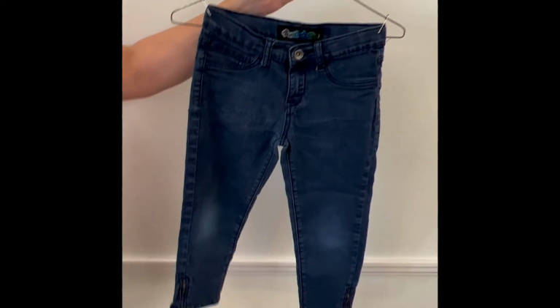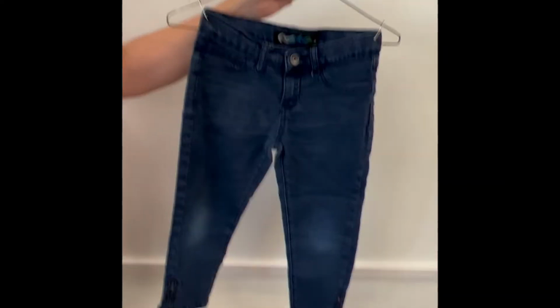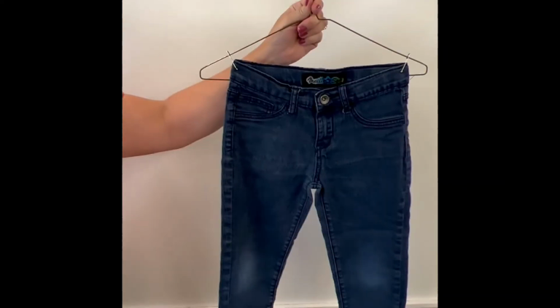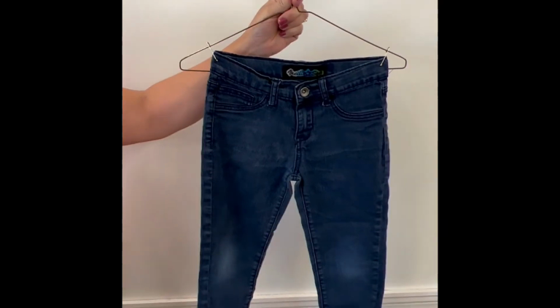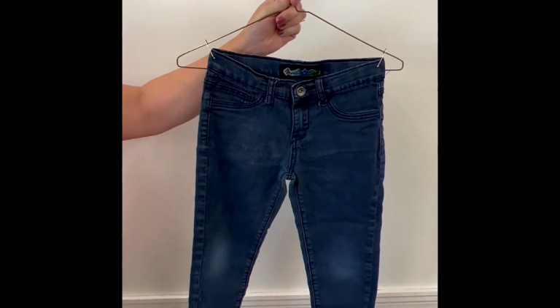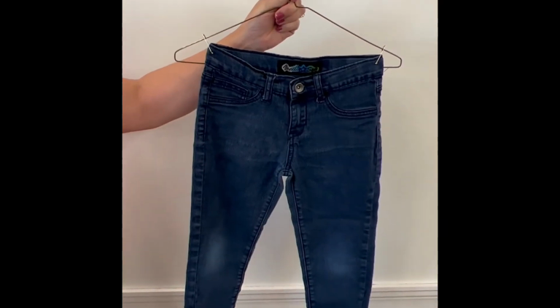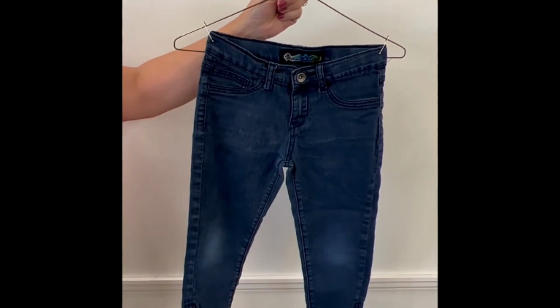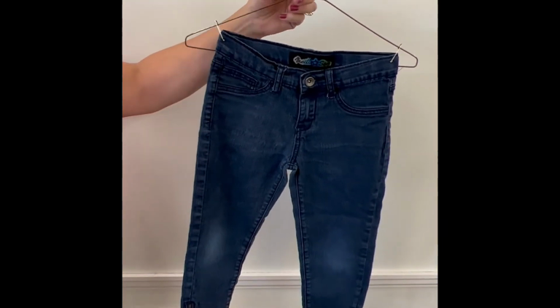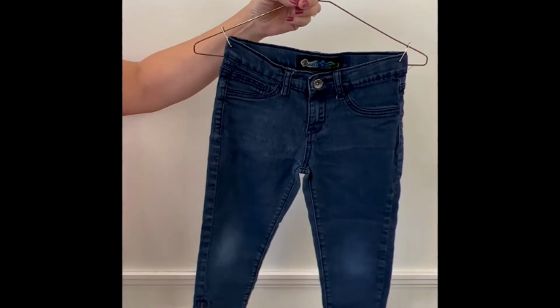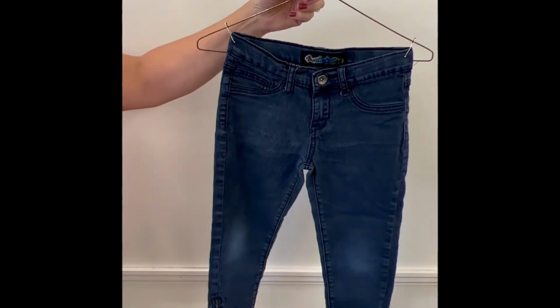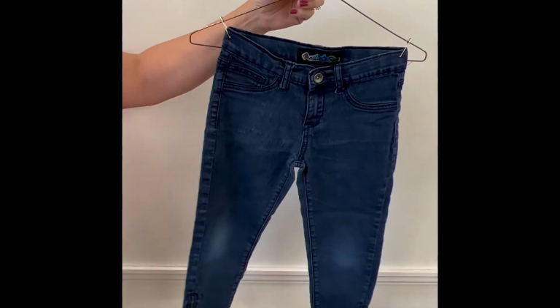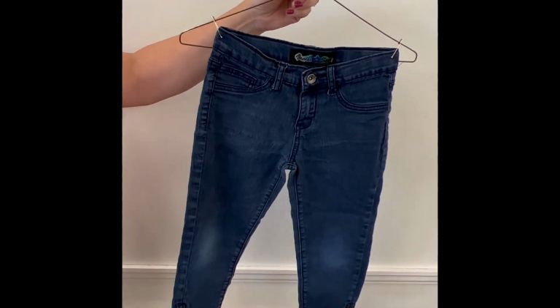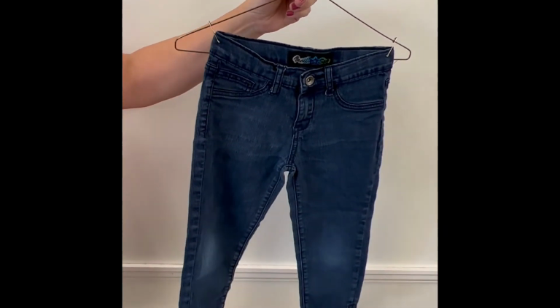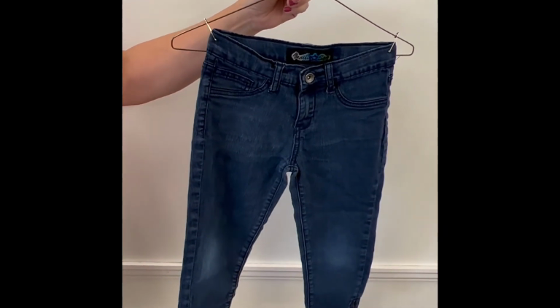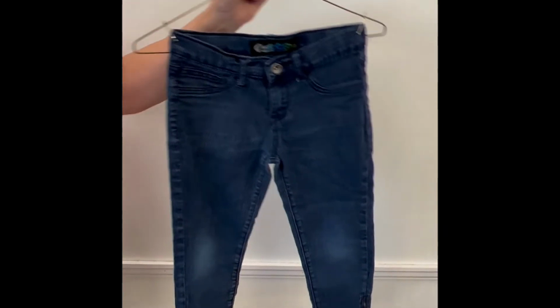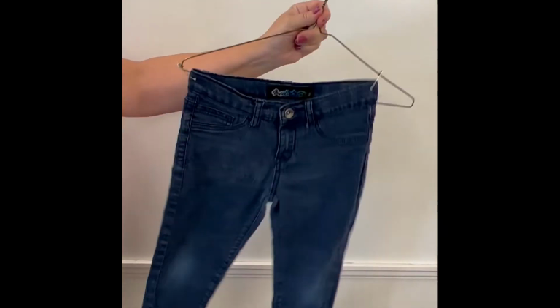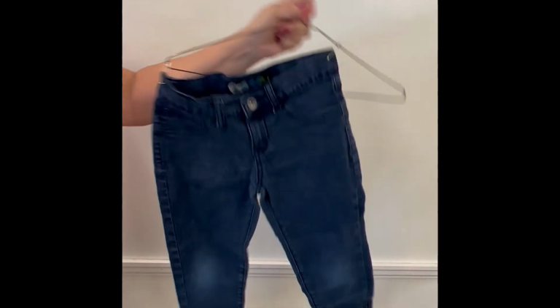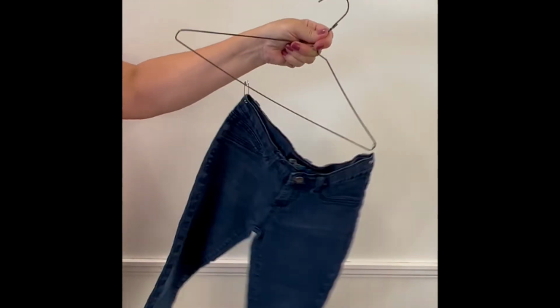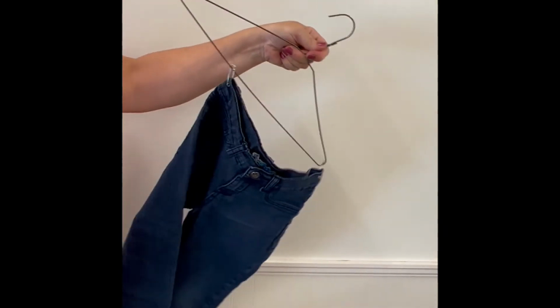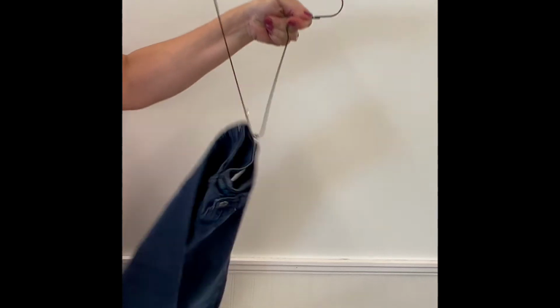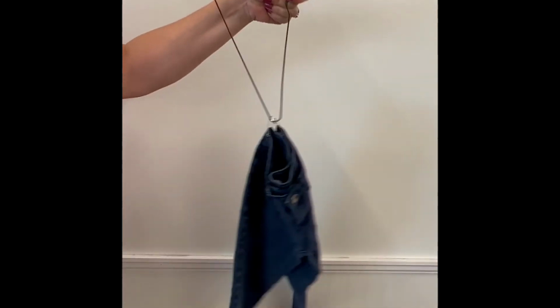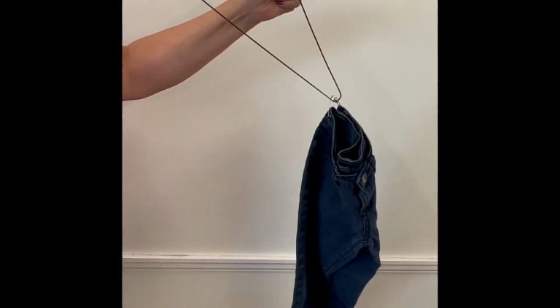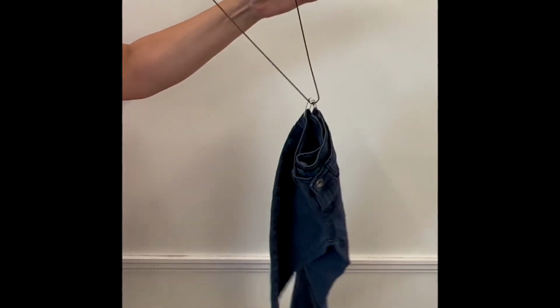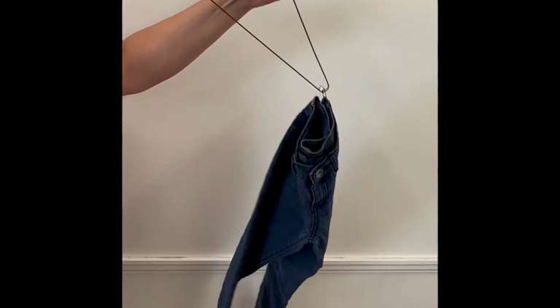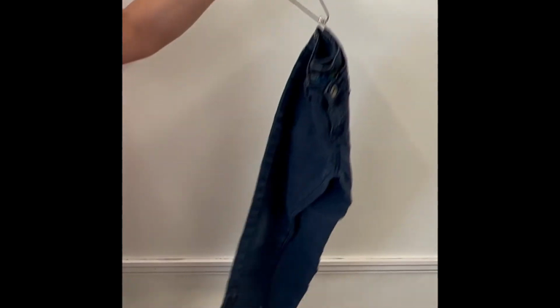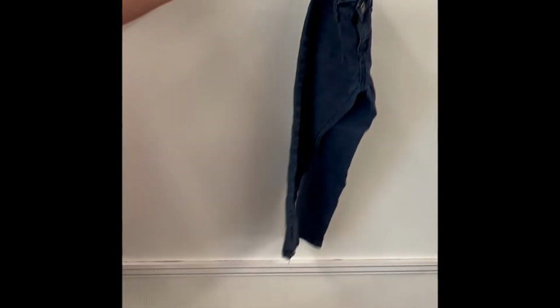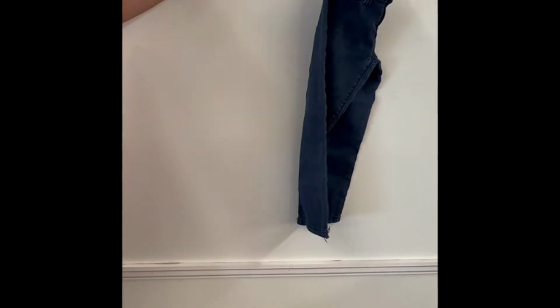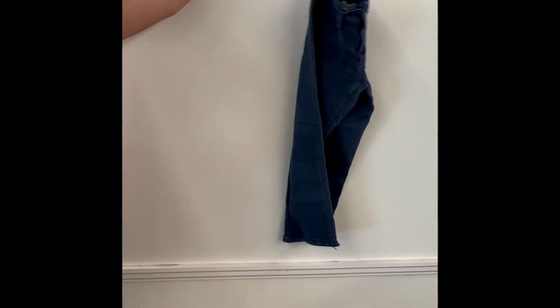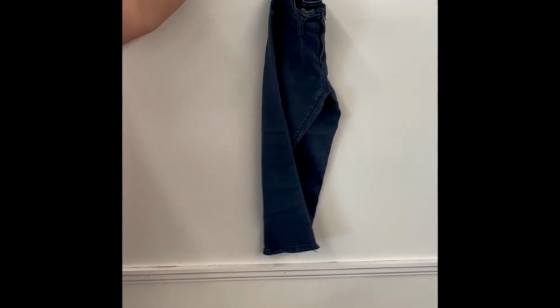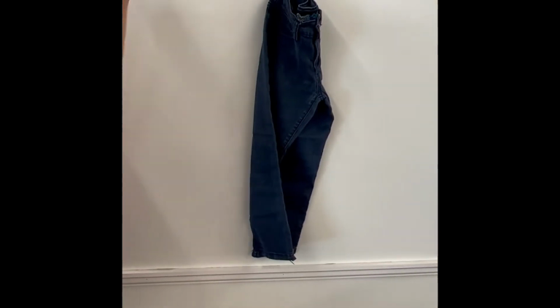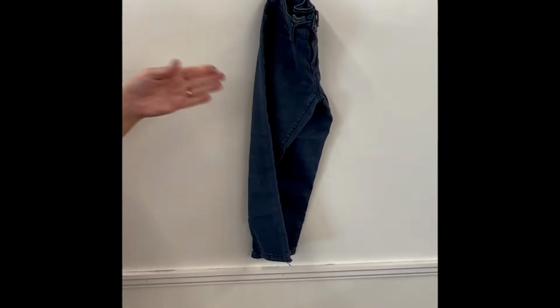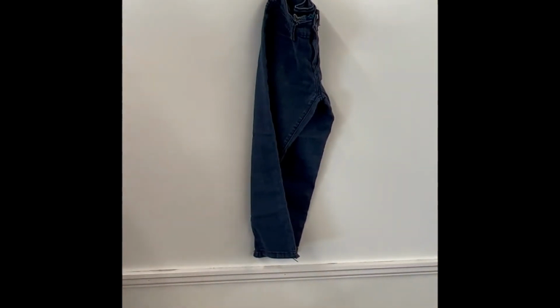This is to demonstrate improperly hung pants. As you can see, with one shift they will fall off the hanger. We find that they do not sell when they look like this on our sales floor.